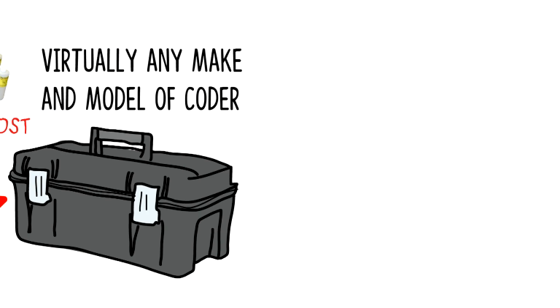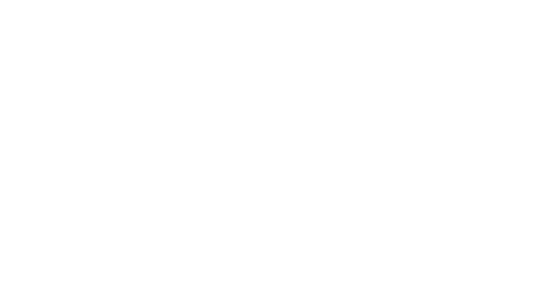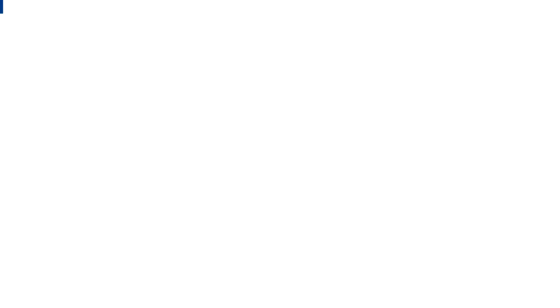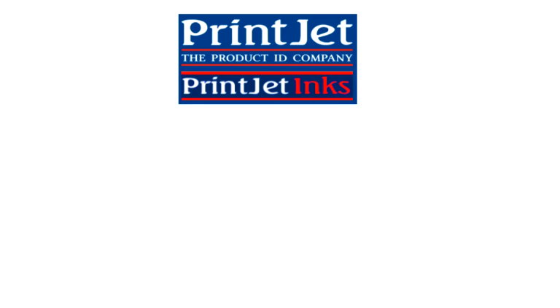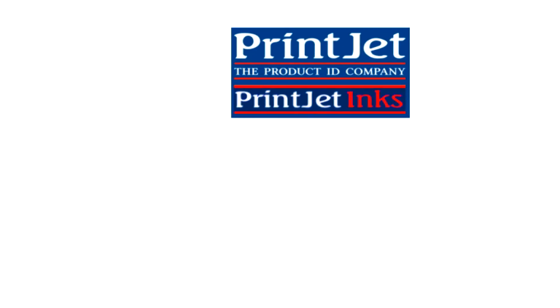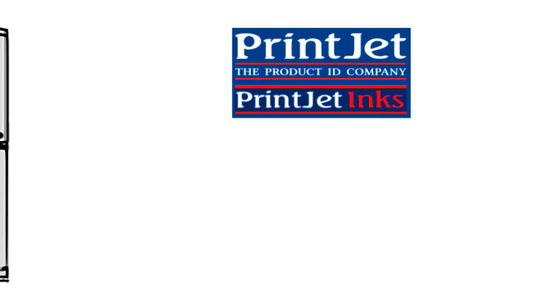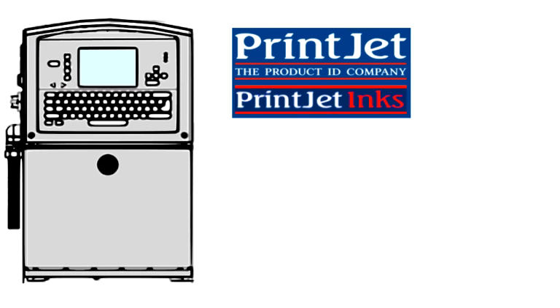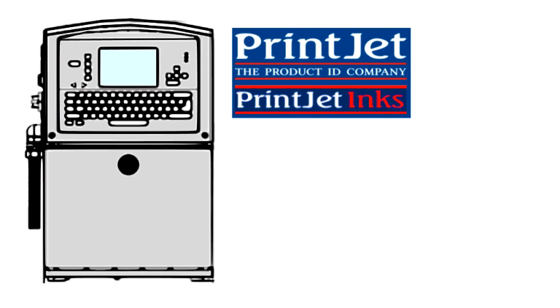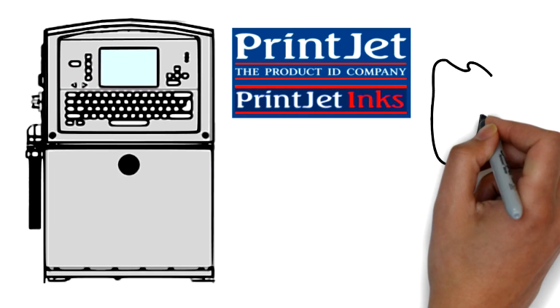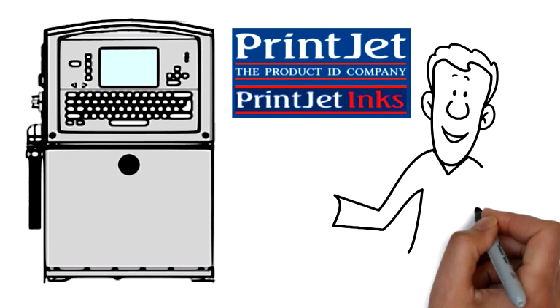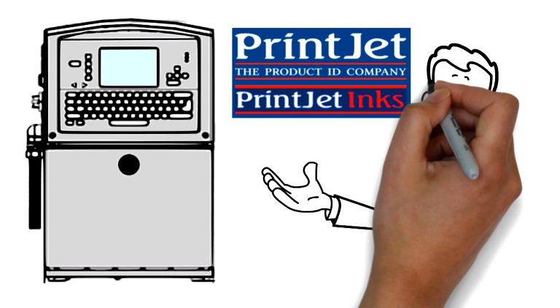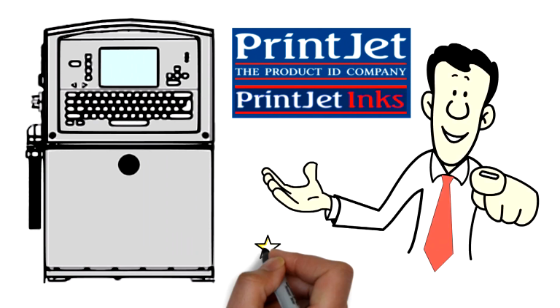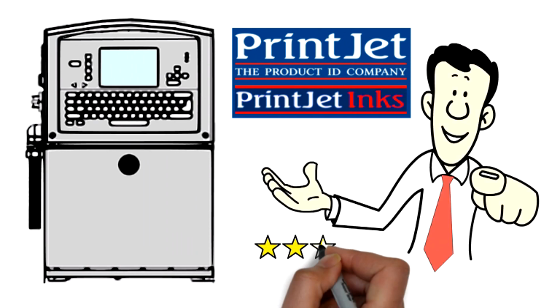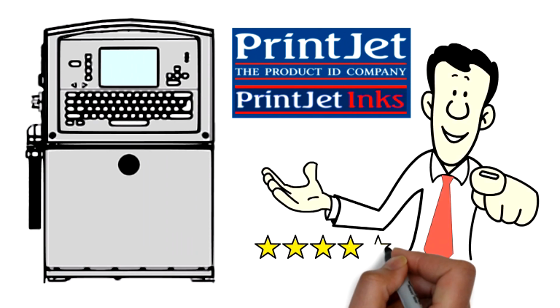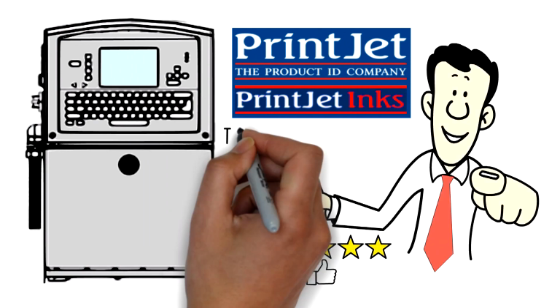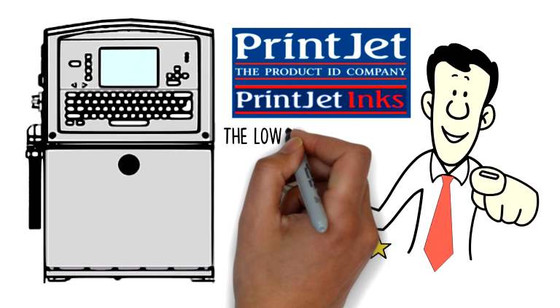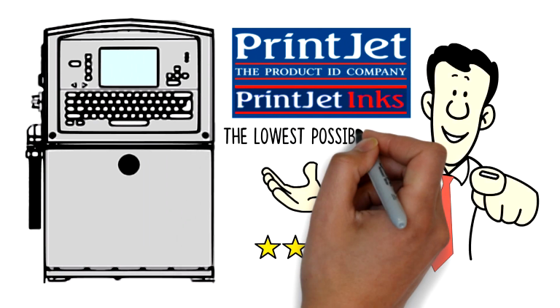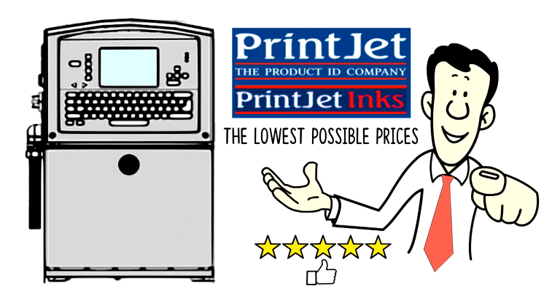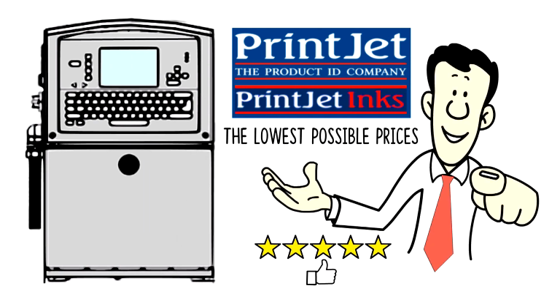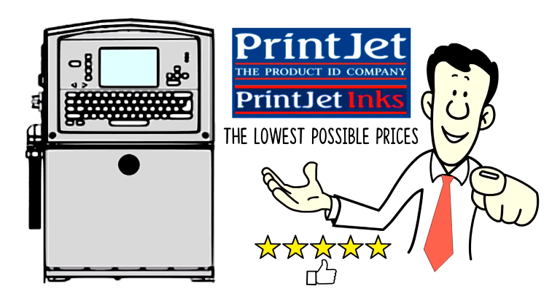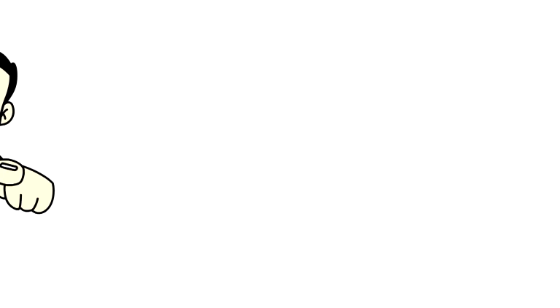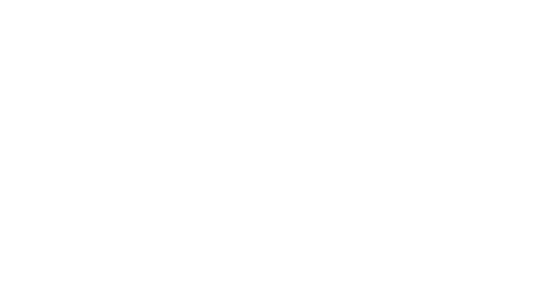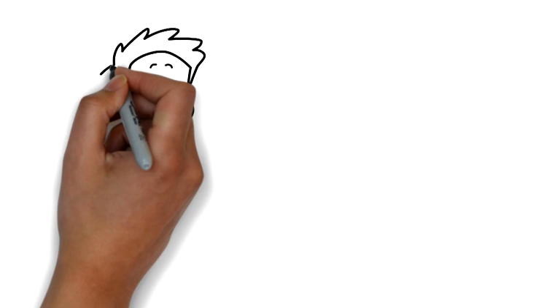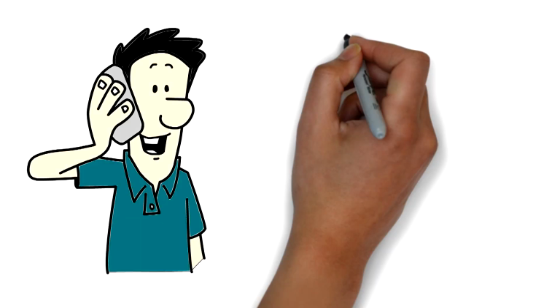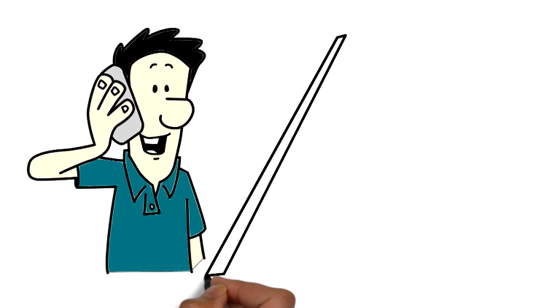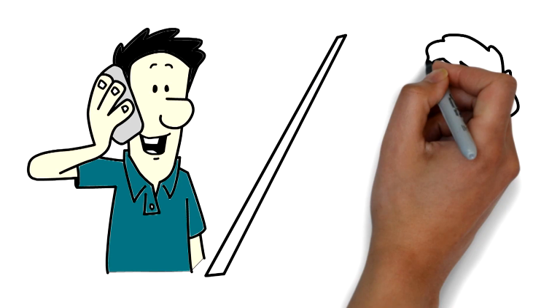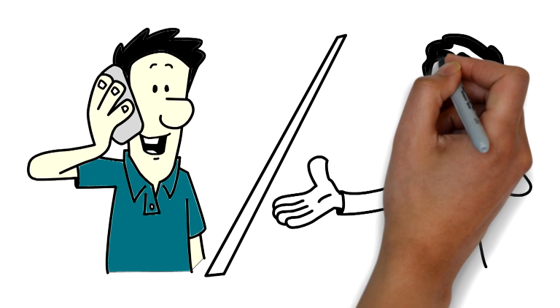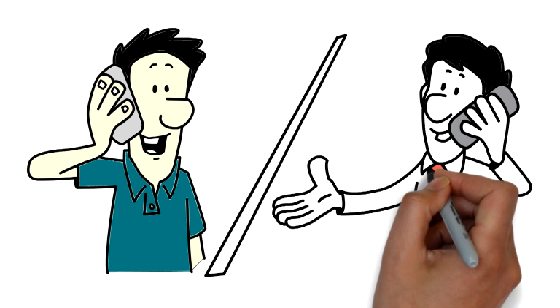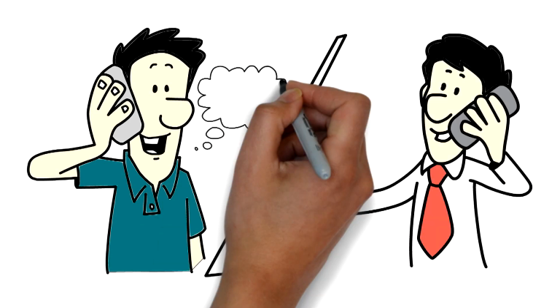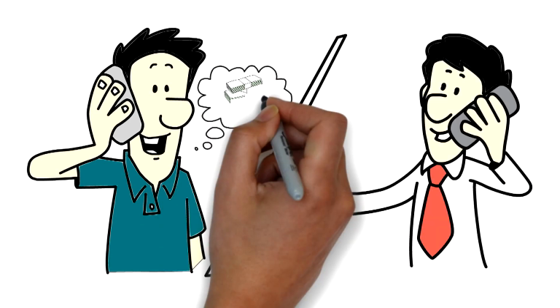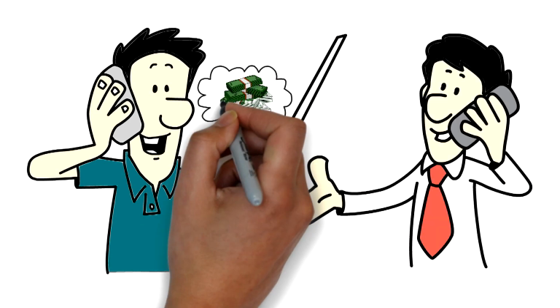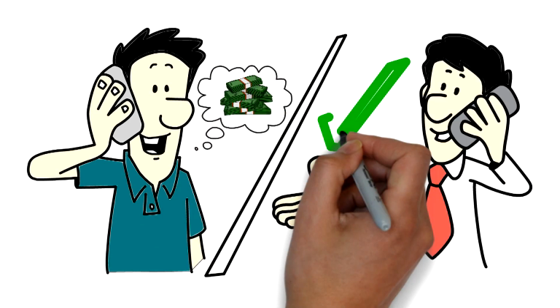At PrintJet, our goal is to provide you with the highest quality services and products at the lowest possible prices. So give us a call today, and let's help you save some money!